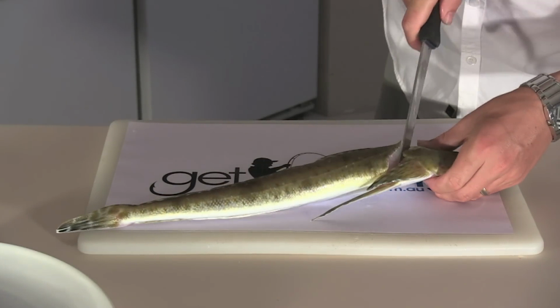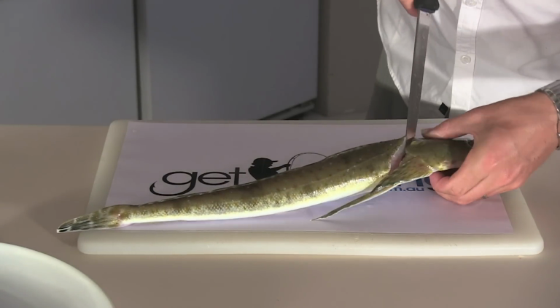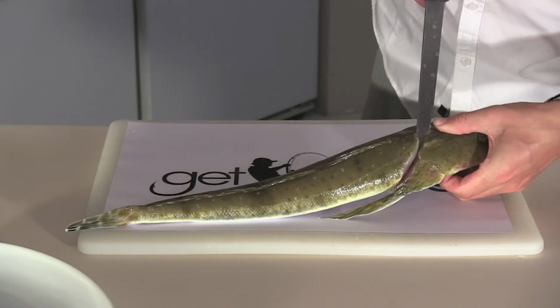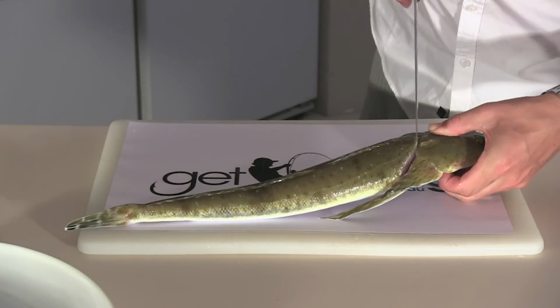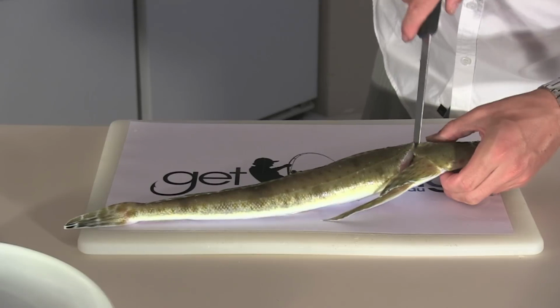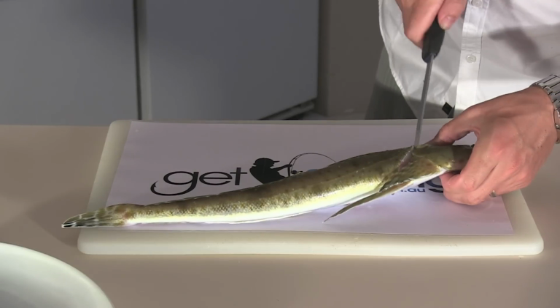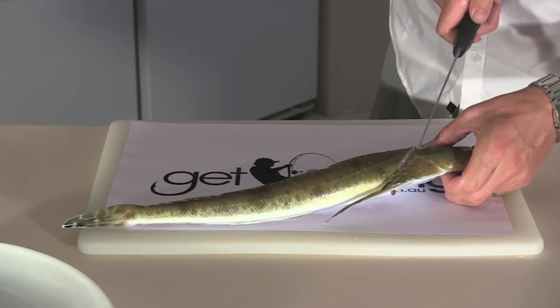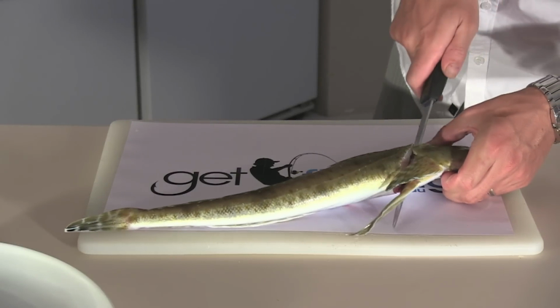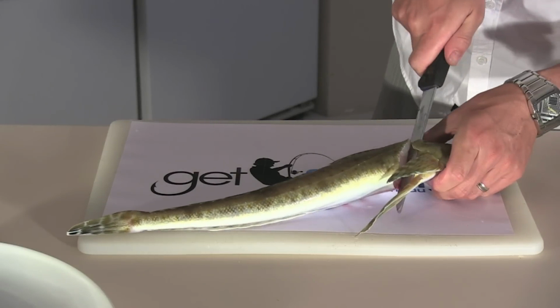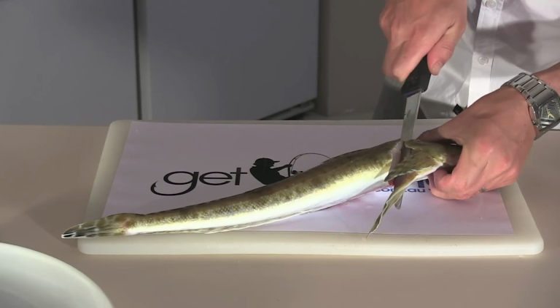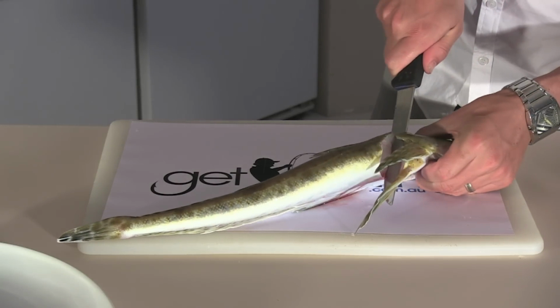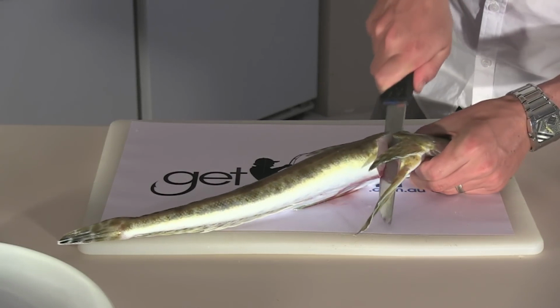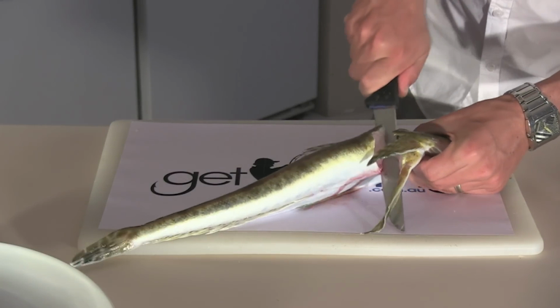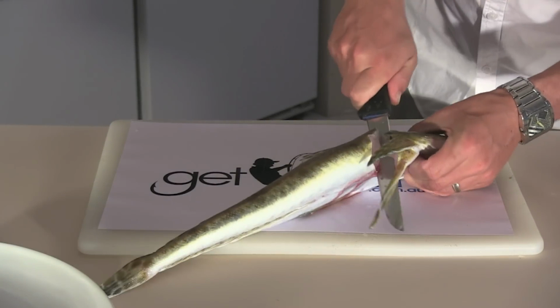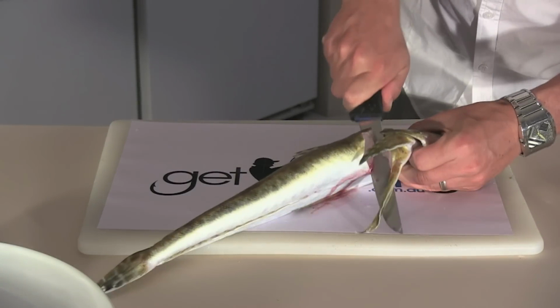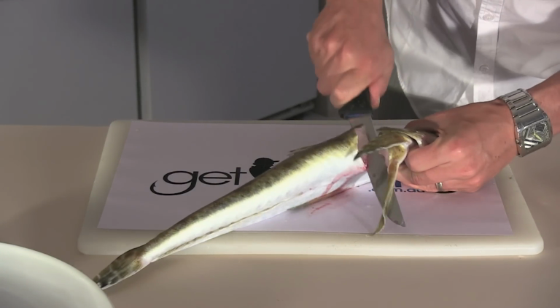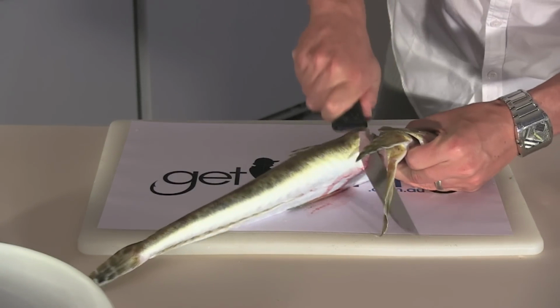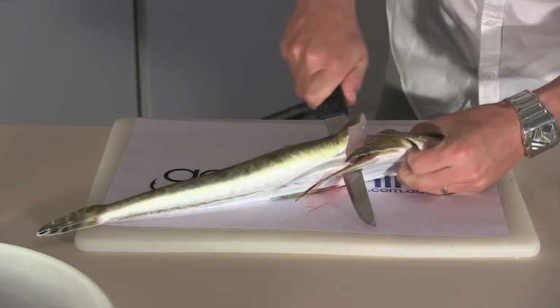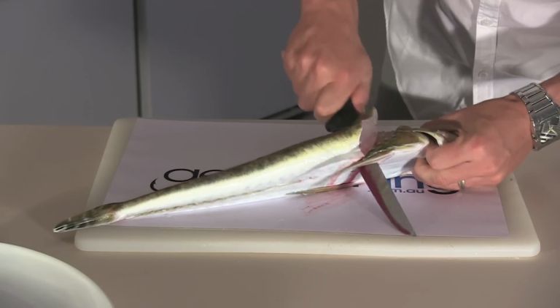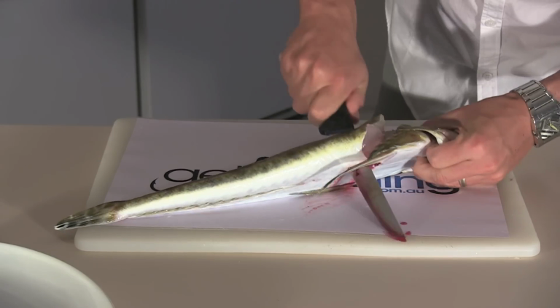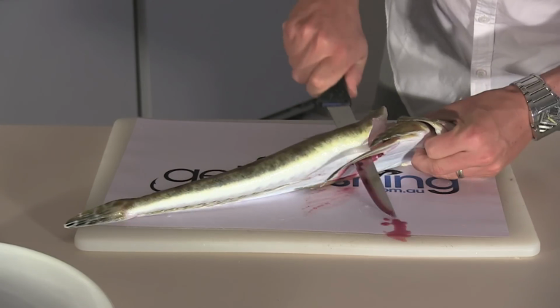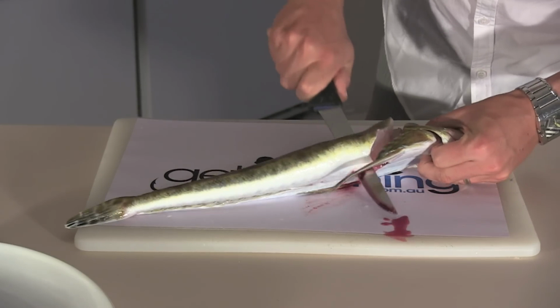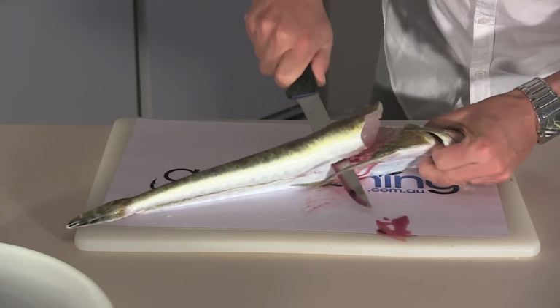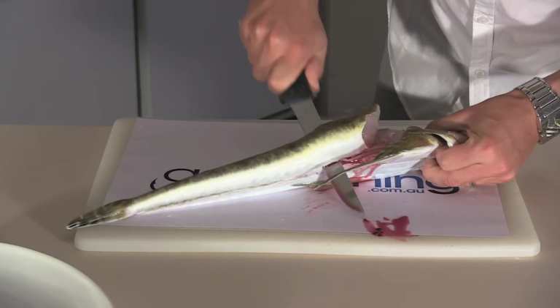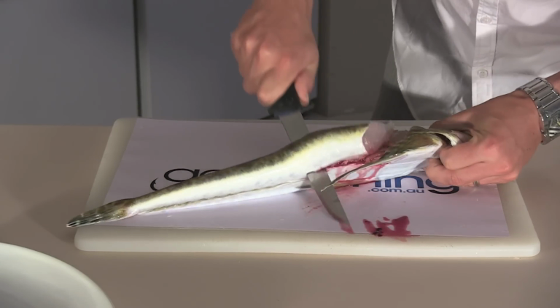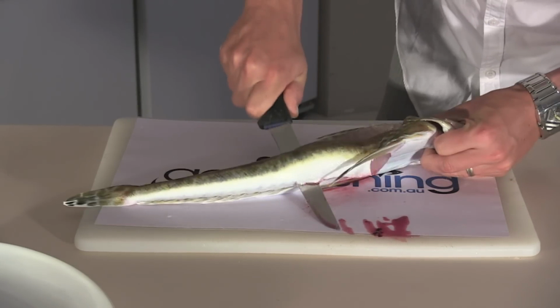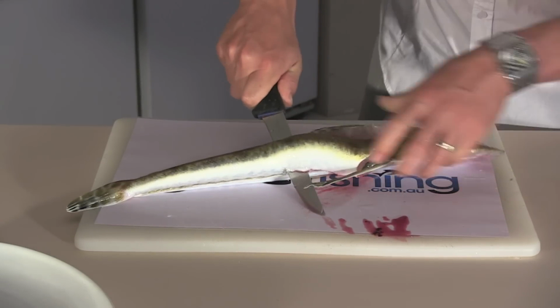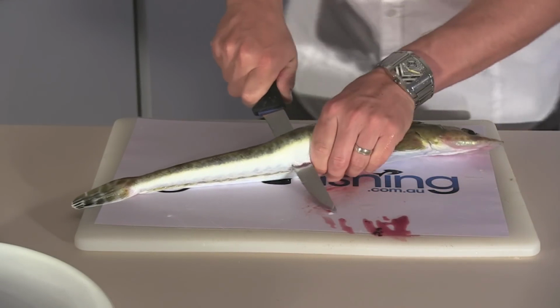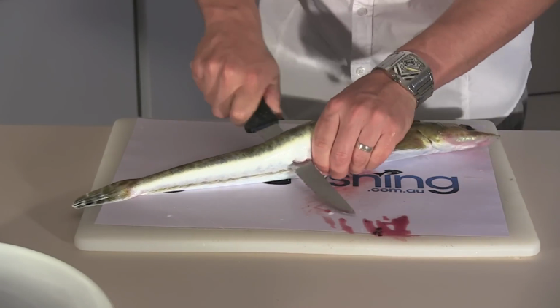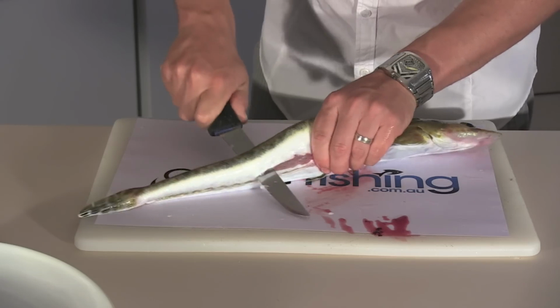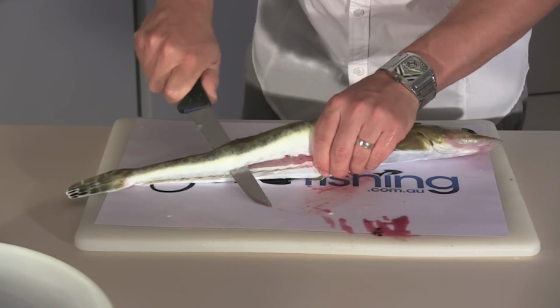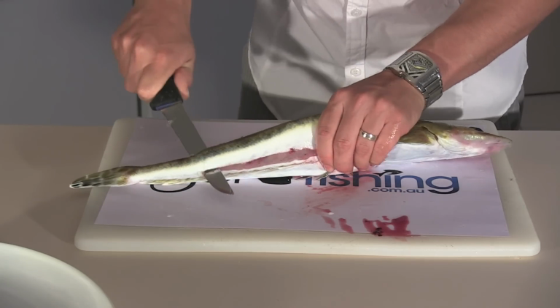Once you hit the backbone, stop and point the blade towards the back of the fish. Run the blade through the ribcage and down along the spine, like so, all the way to the end of the fish.